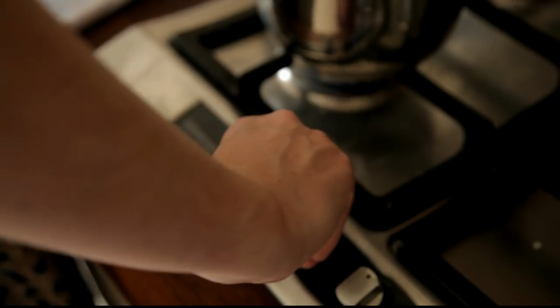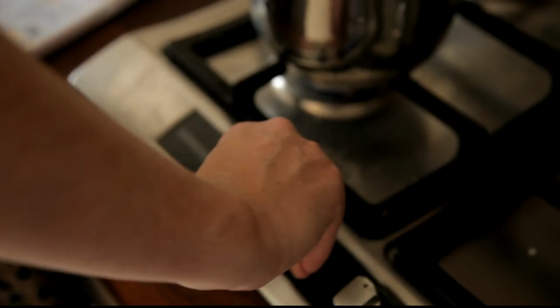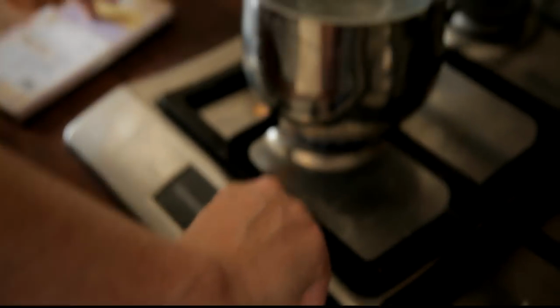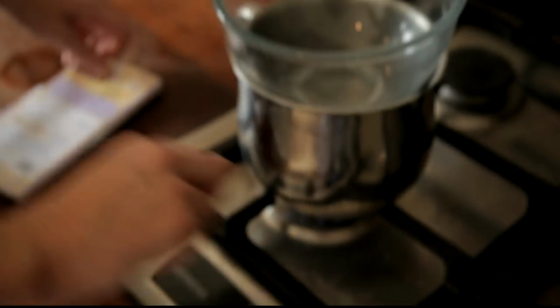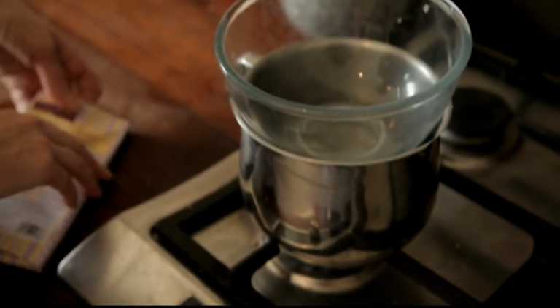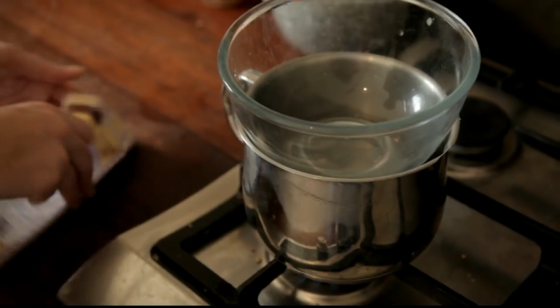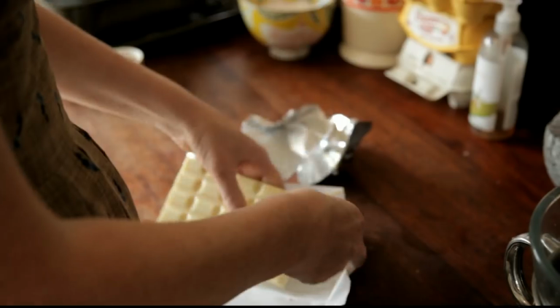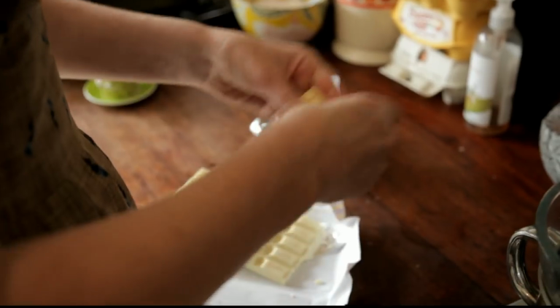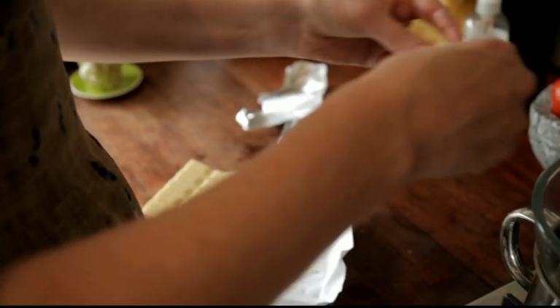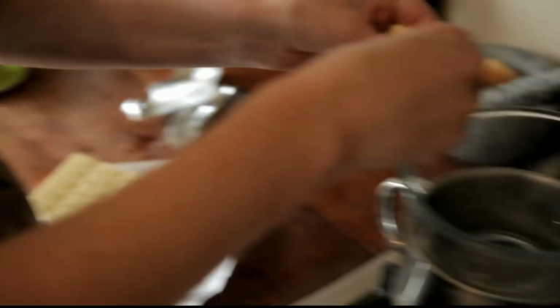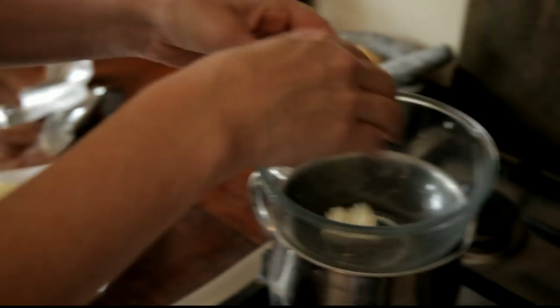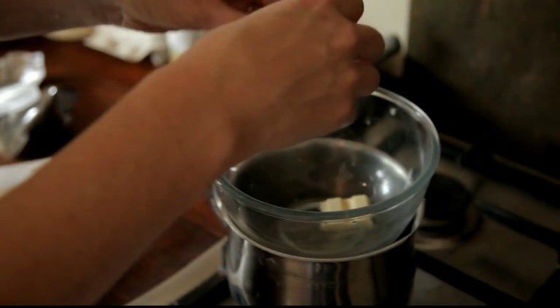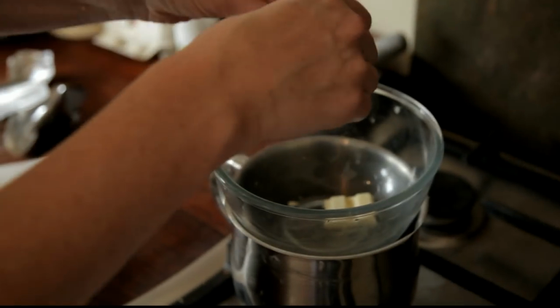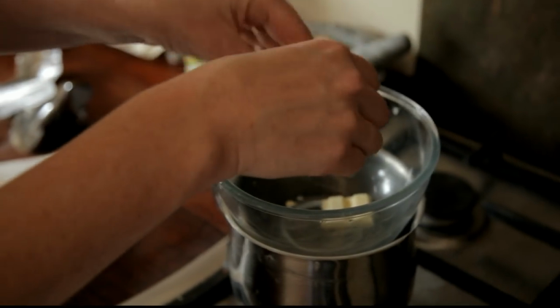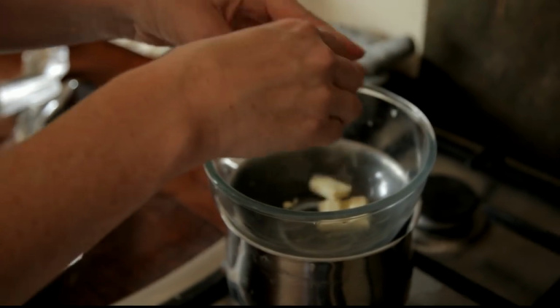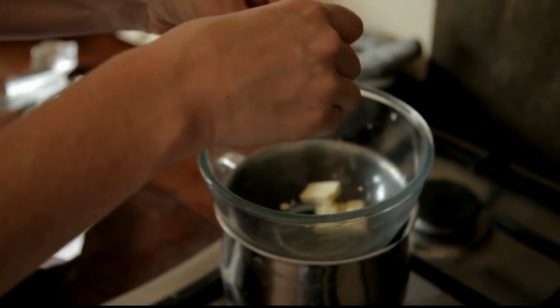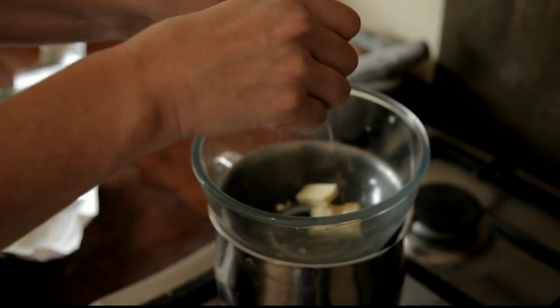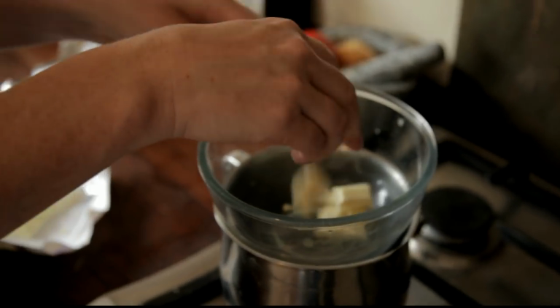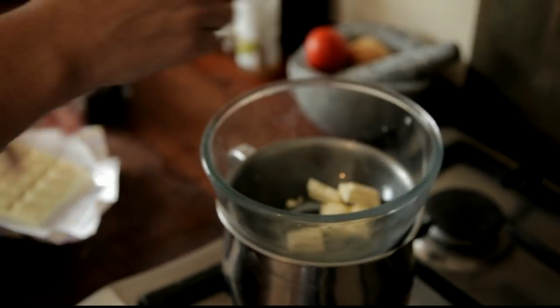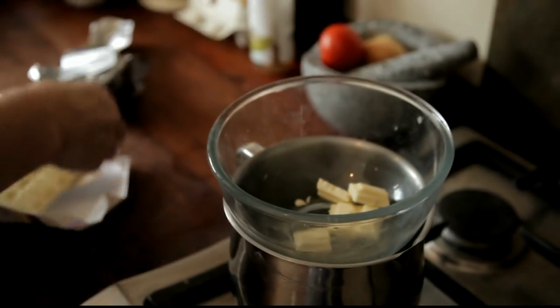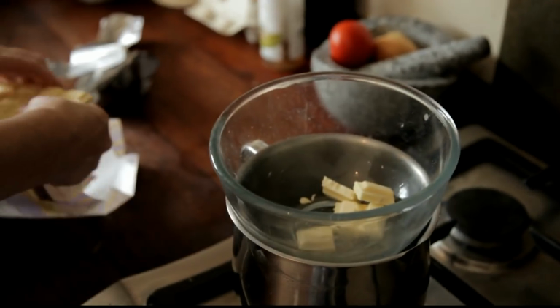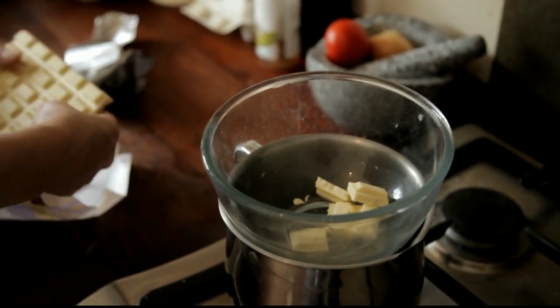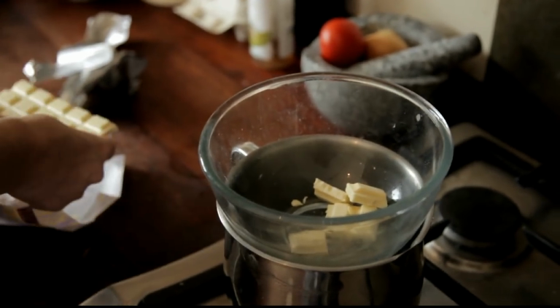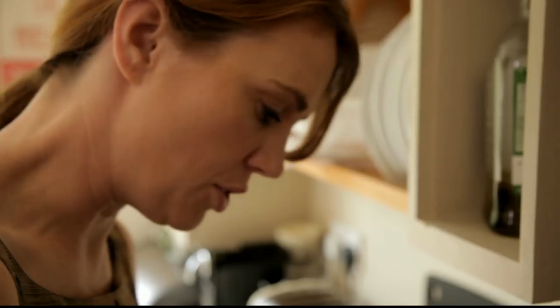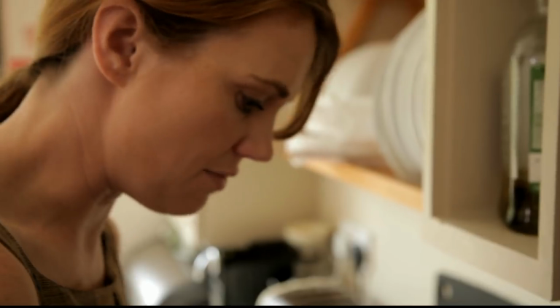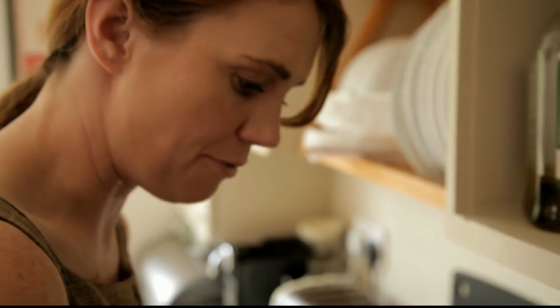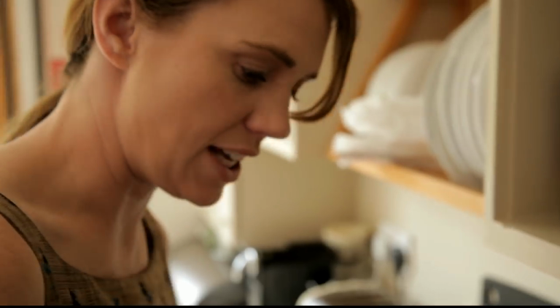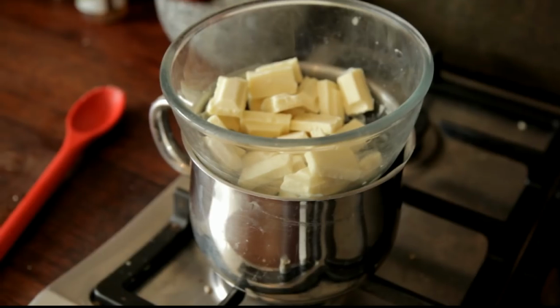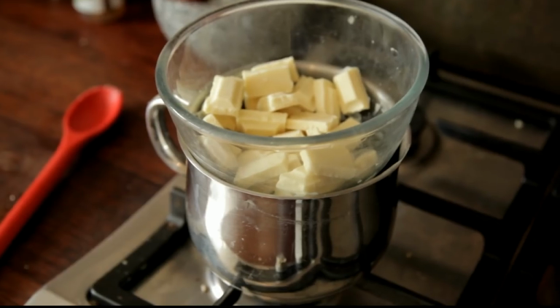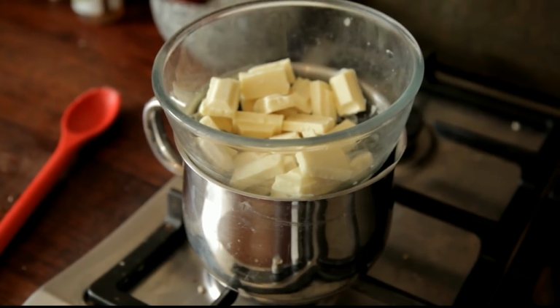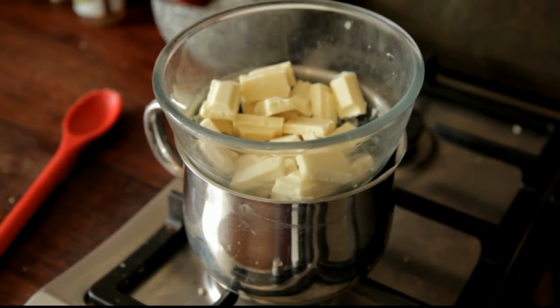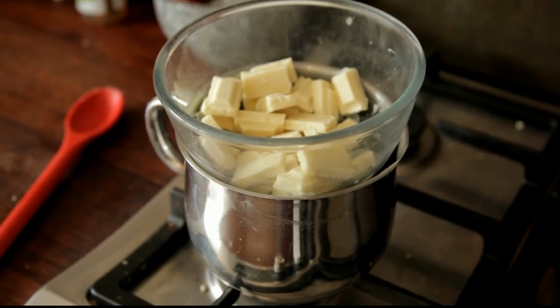I'm going to heat this up and melt the chocolate over the top. It's important that your bowl doesn't touch the water. We'll just leave that for a second and go and get our cones ready.